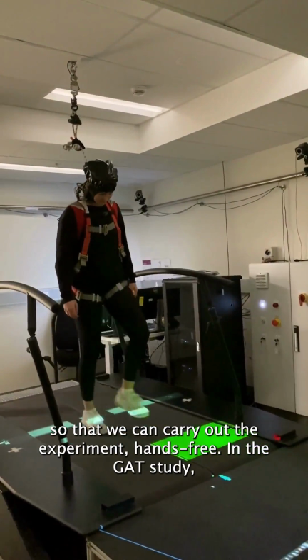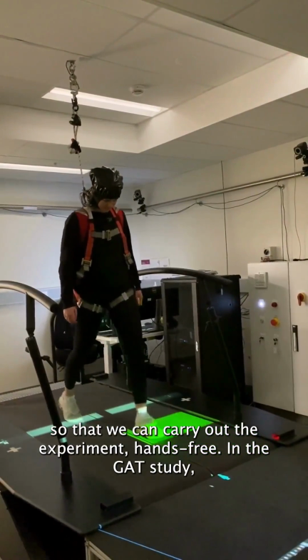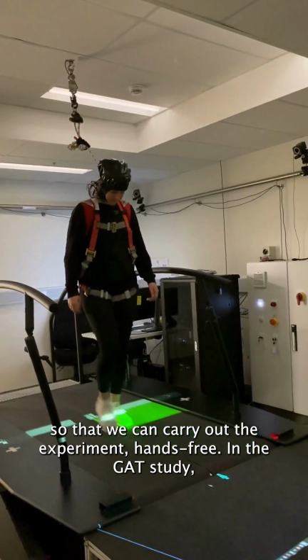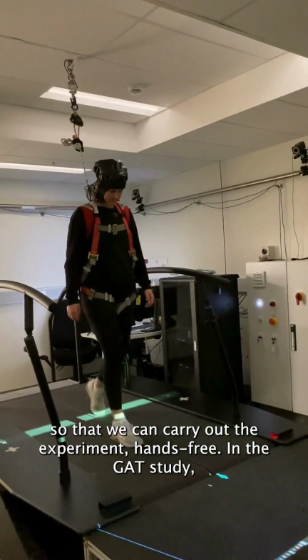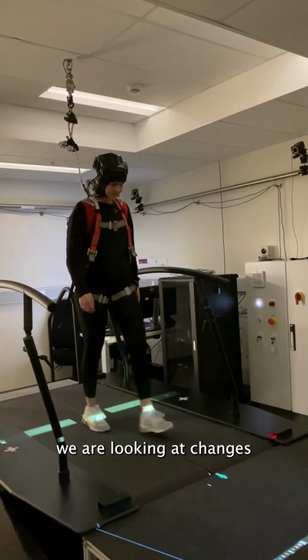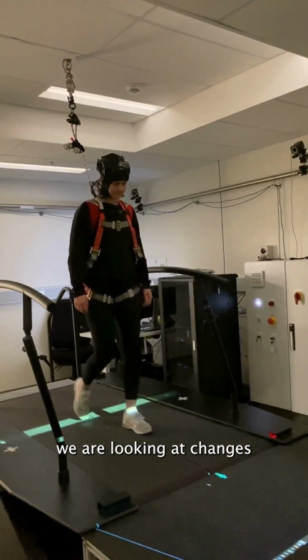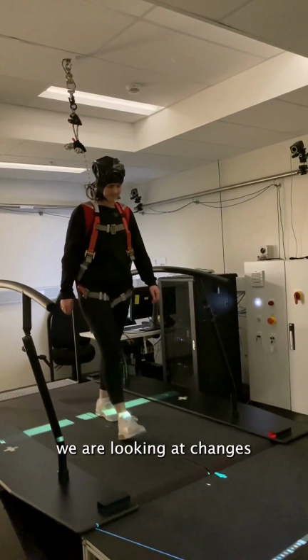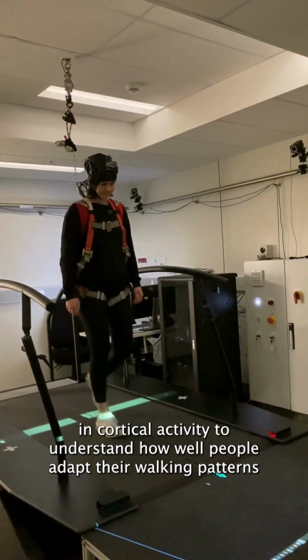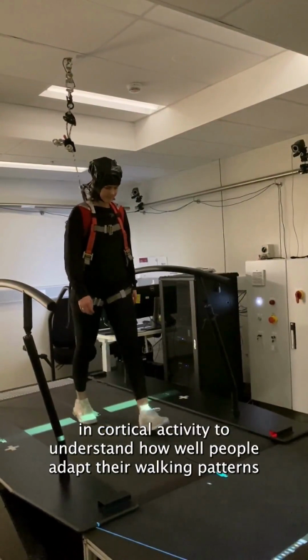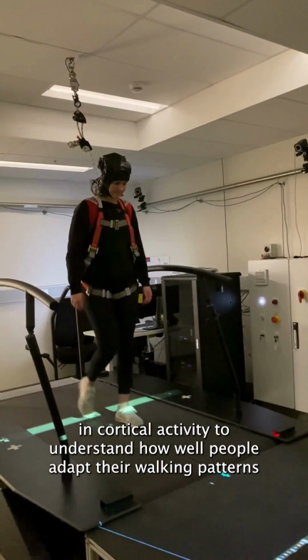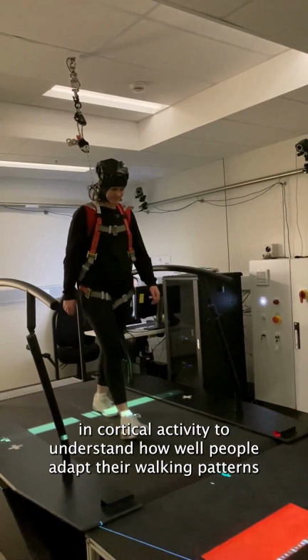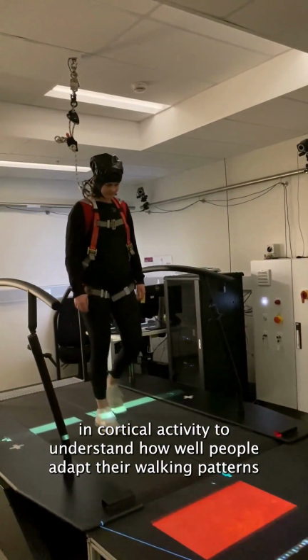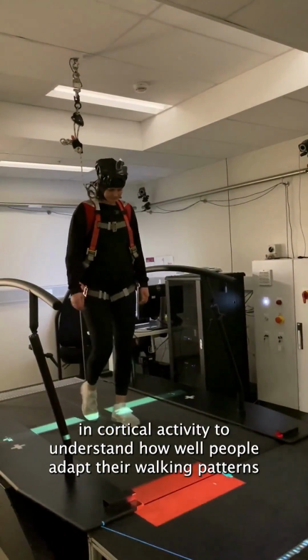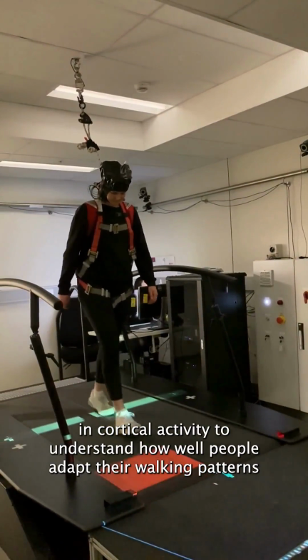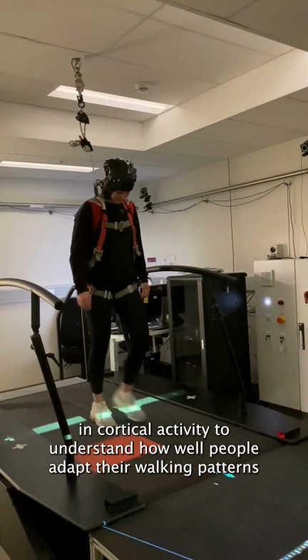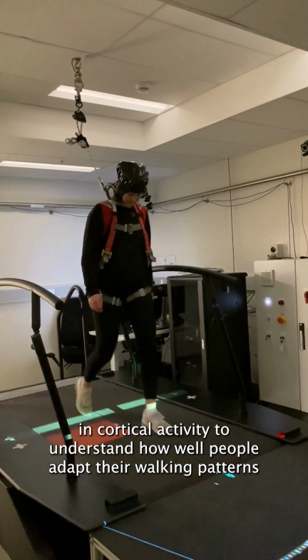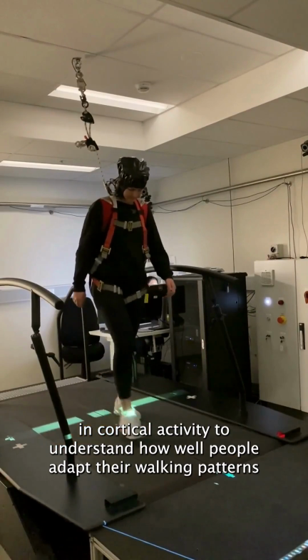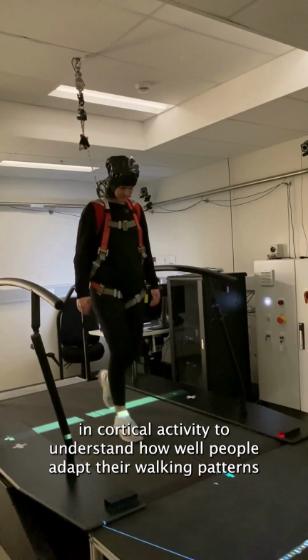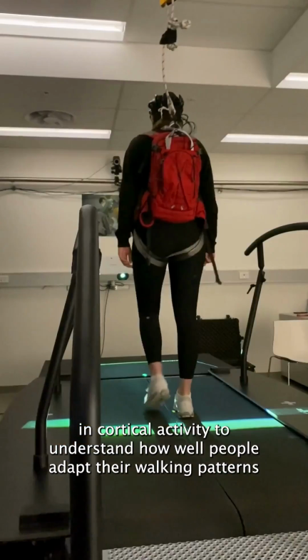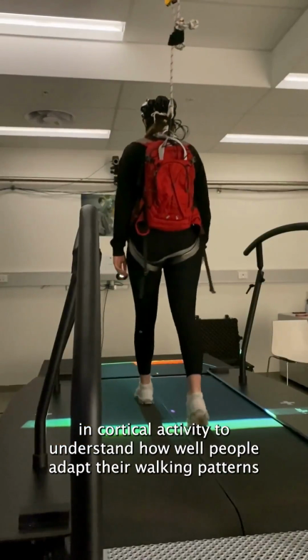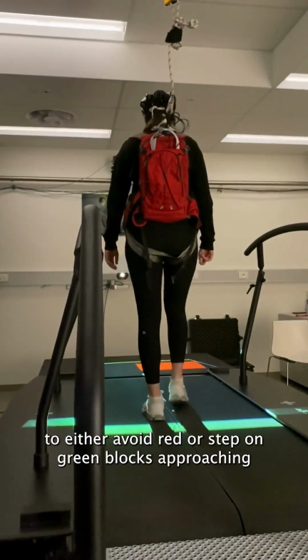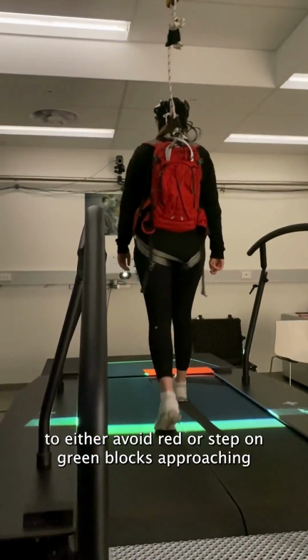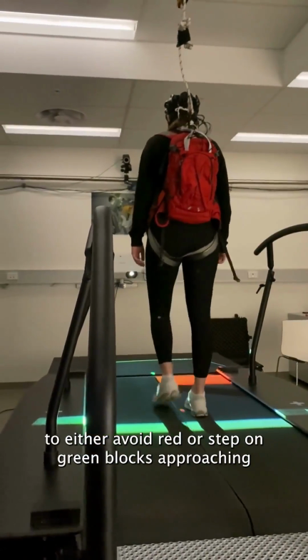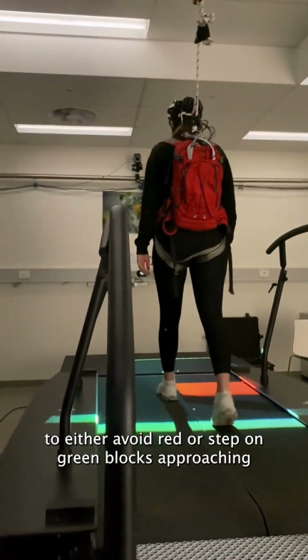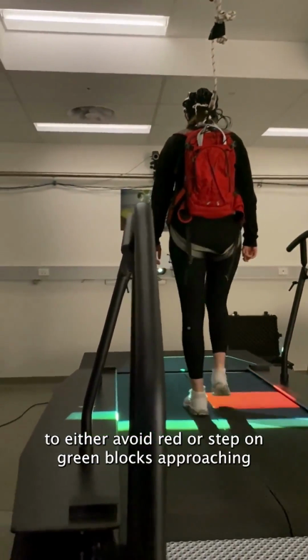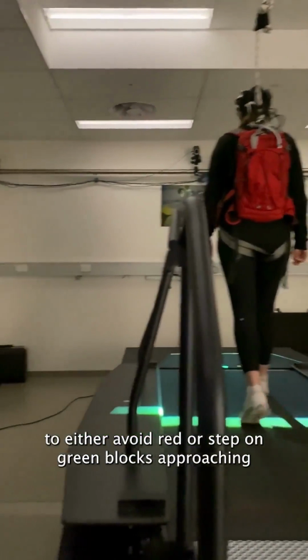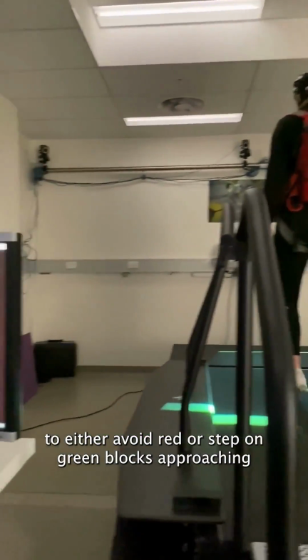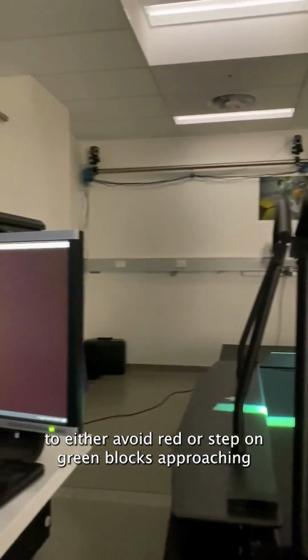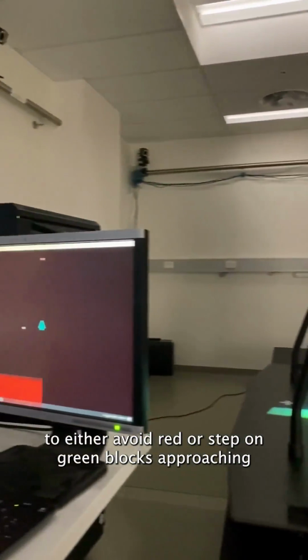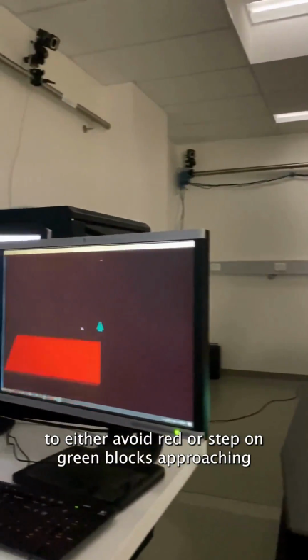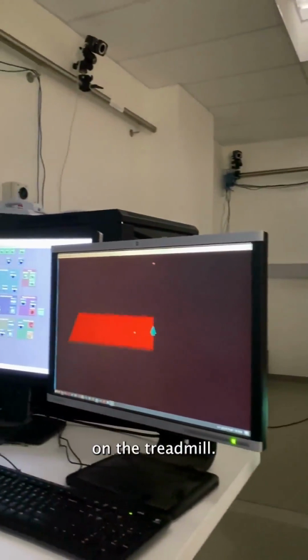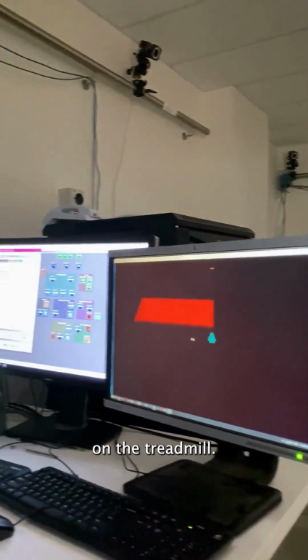In the GAT study, we are looking at changes in cortical activity to understand how well people adapt their walking patterns to either avoid red or step on green blocks approaching on the treadmill.